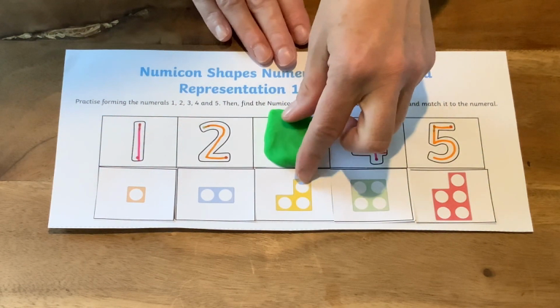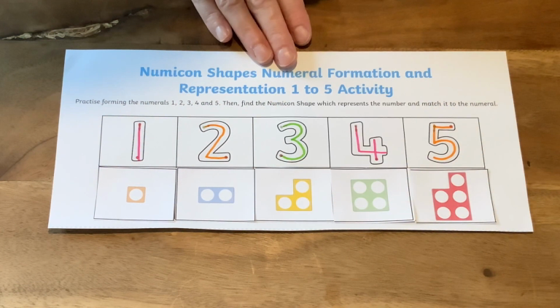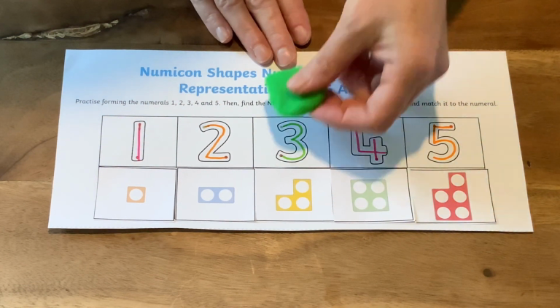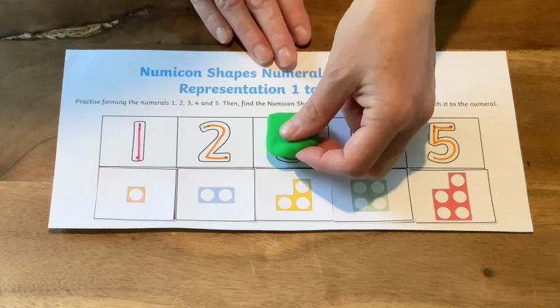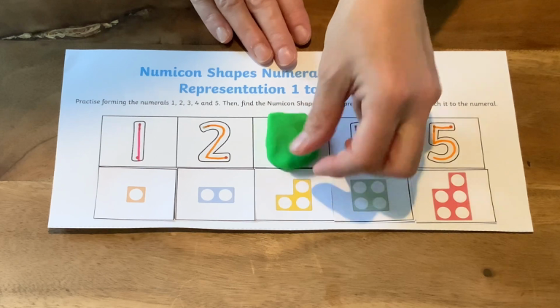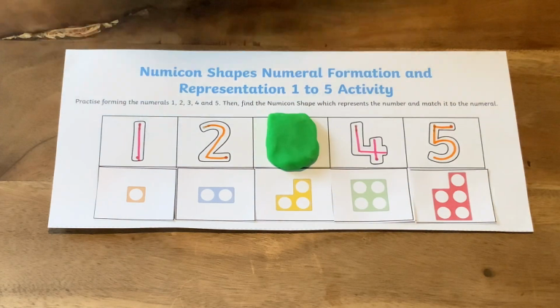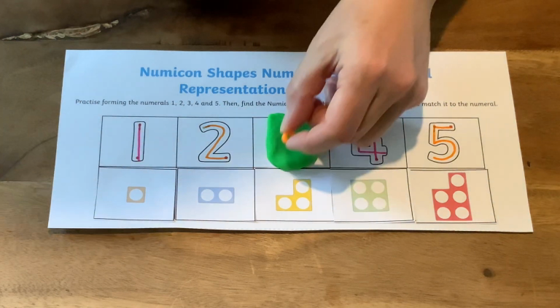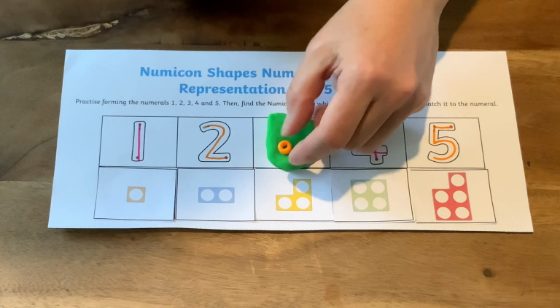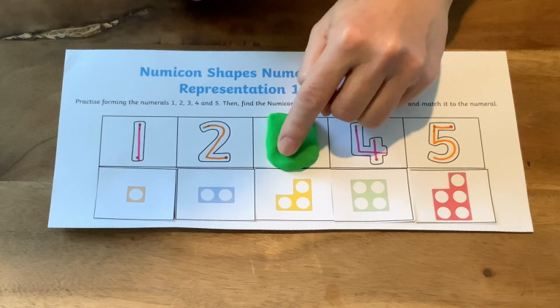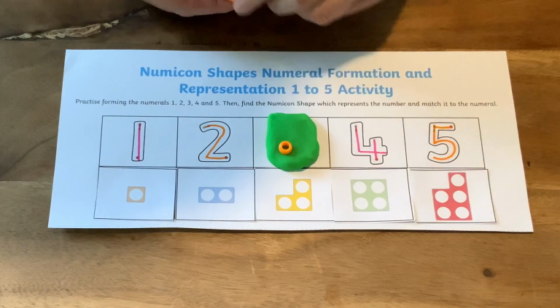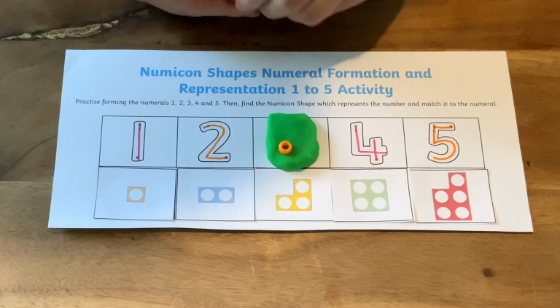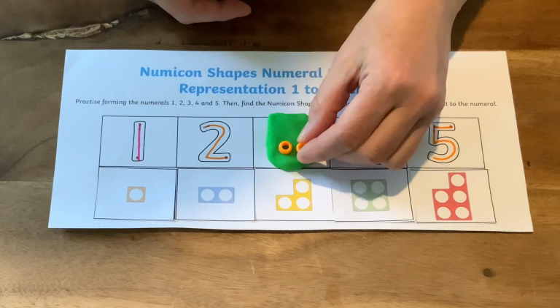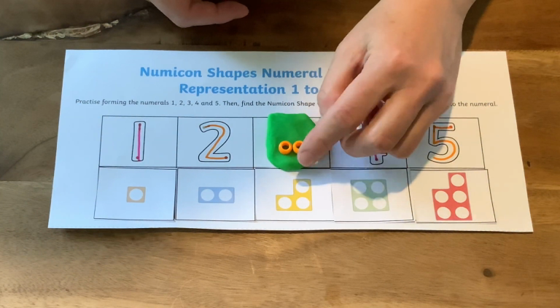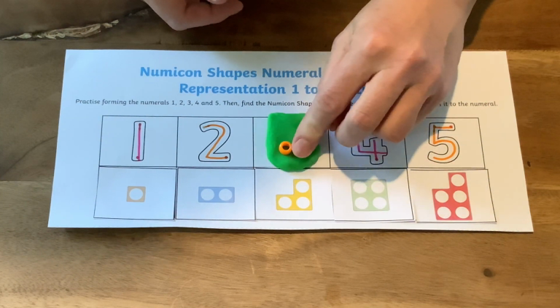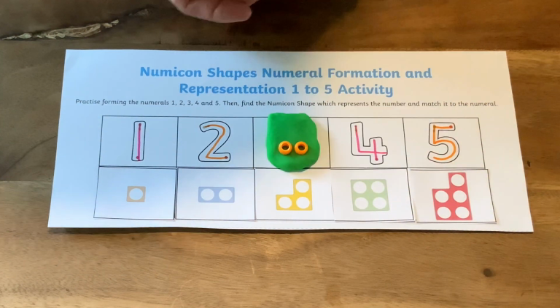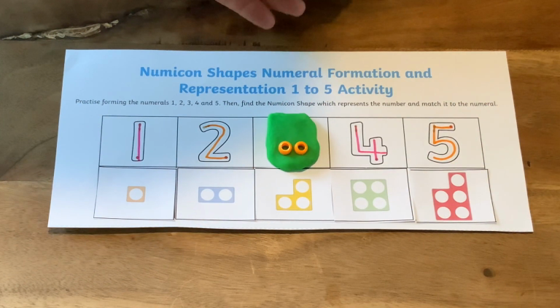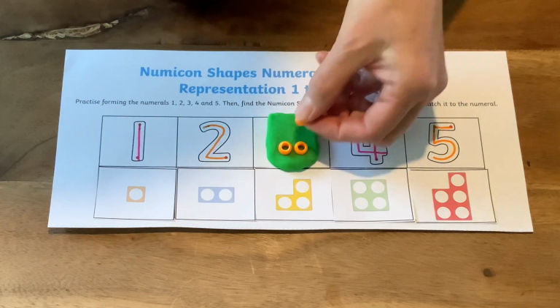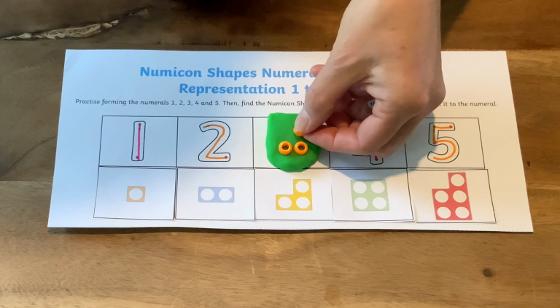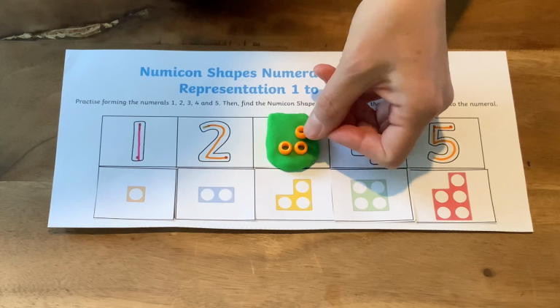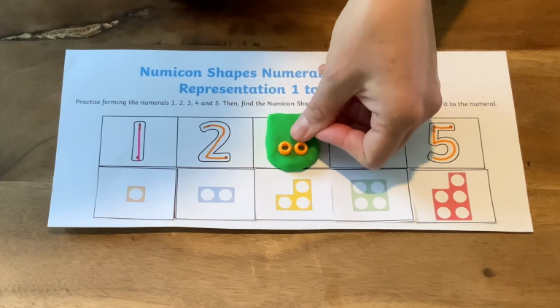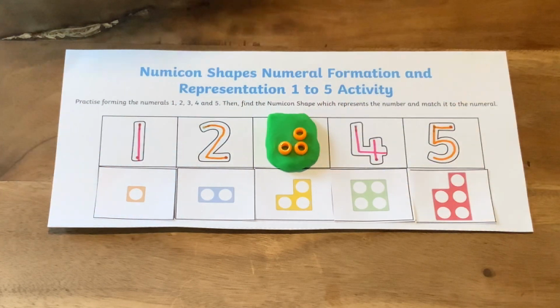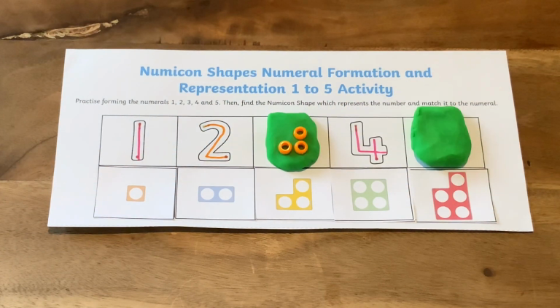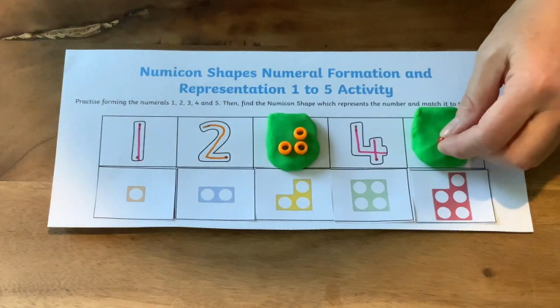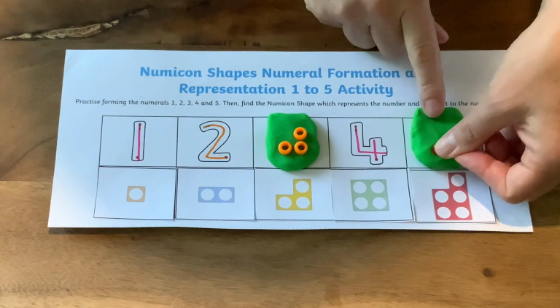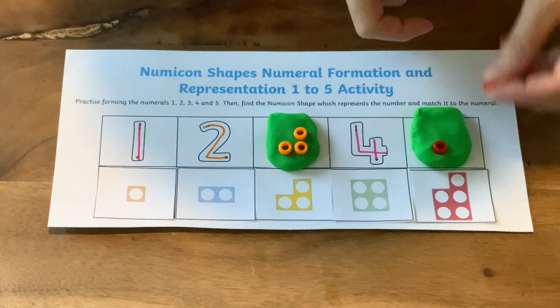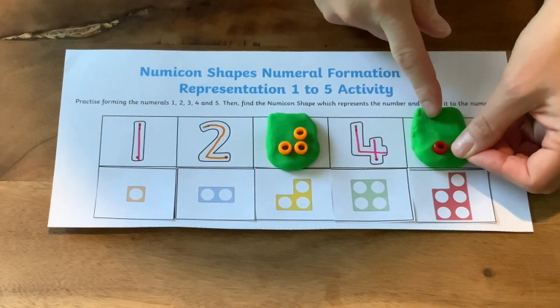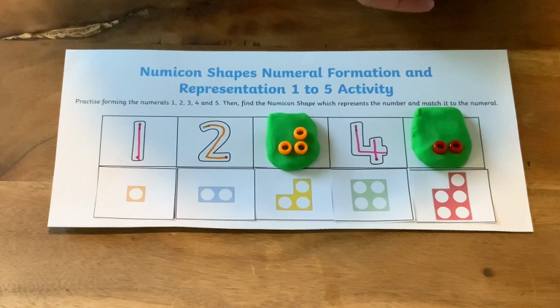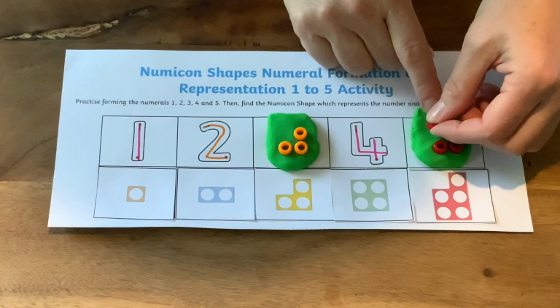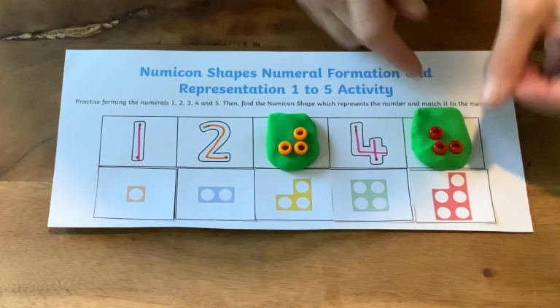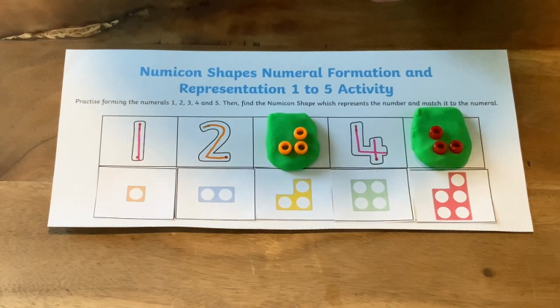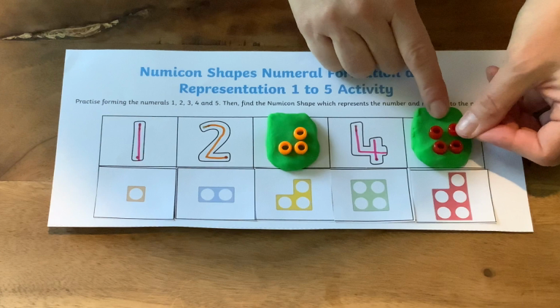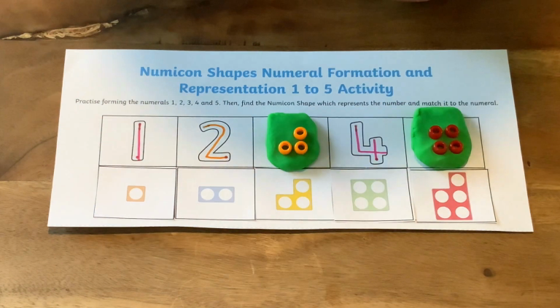Let's check. Now, can they use beads to press into the Play-Doh to represent the Numicon shape? Encourage them to look at the shape carefully and copy it using the right number of beads.